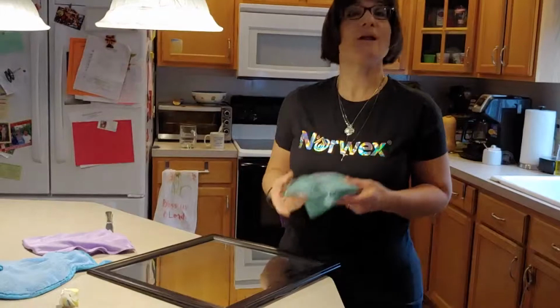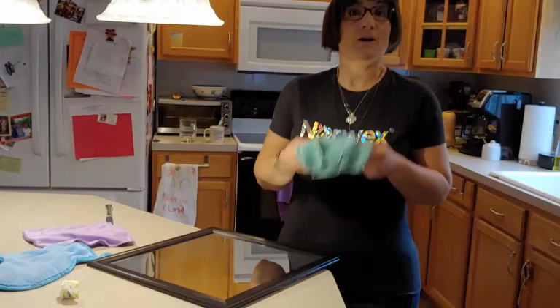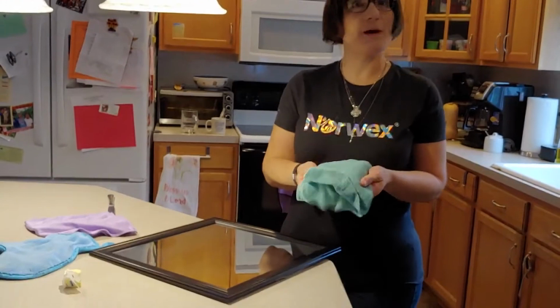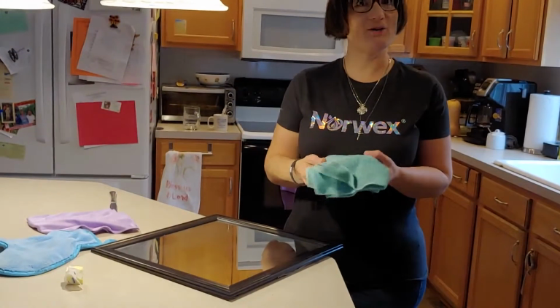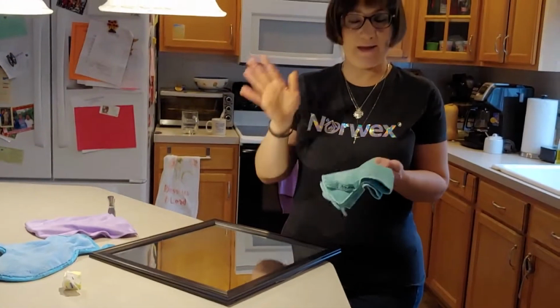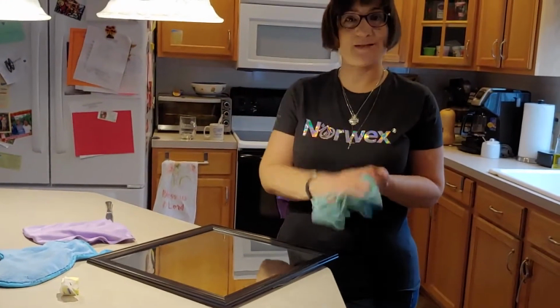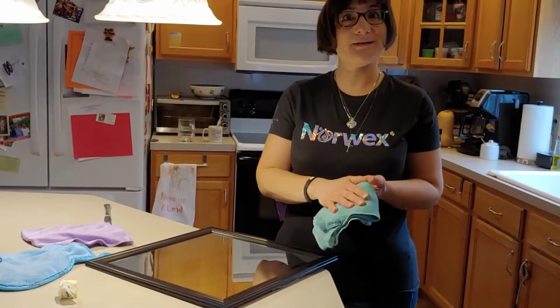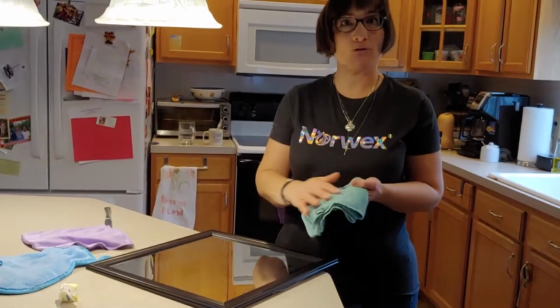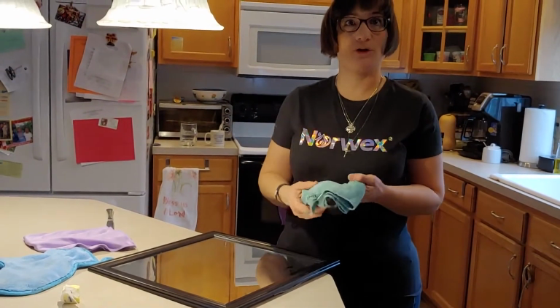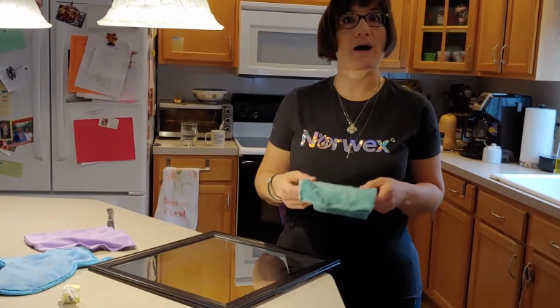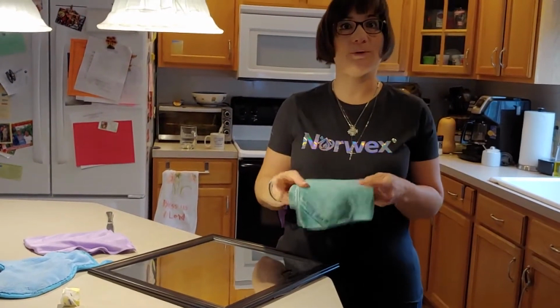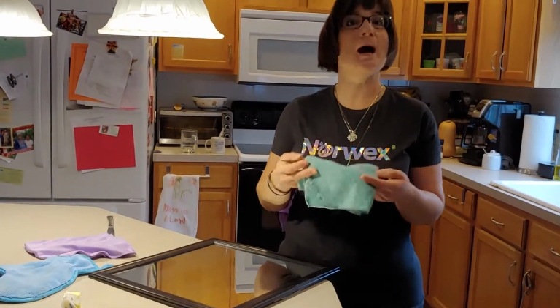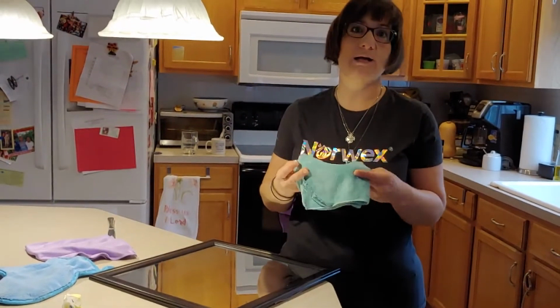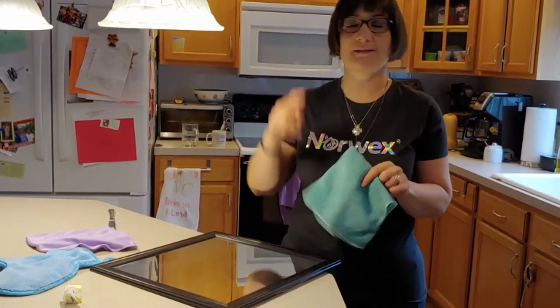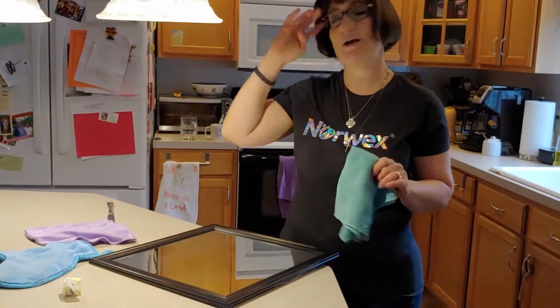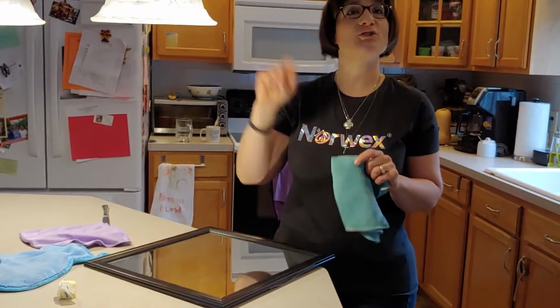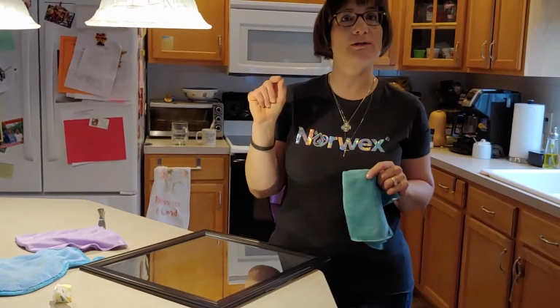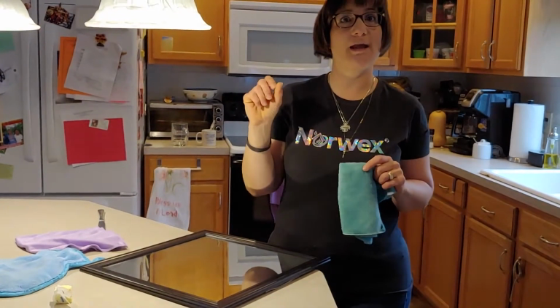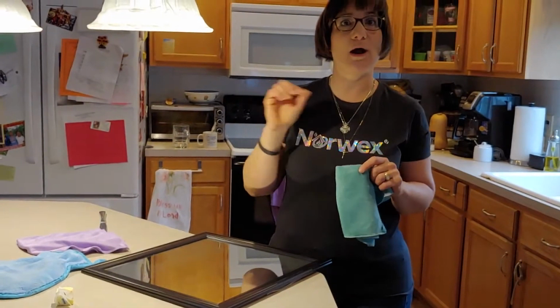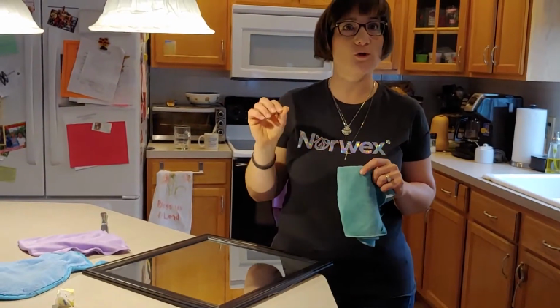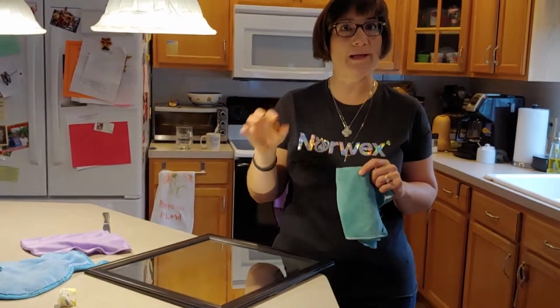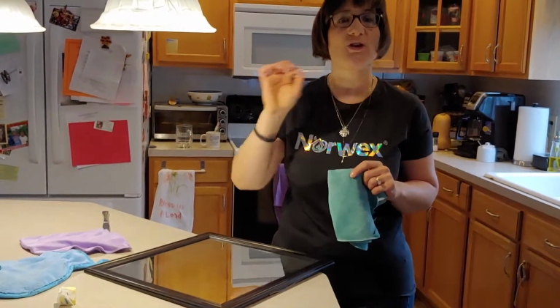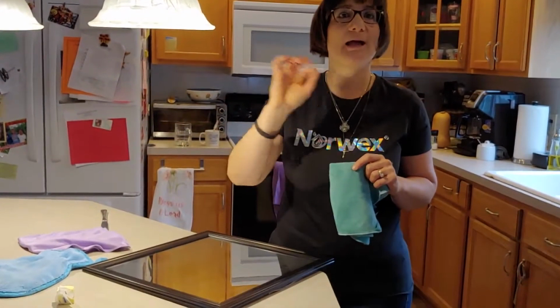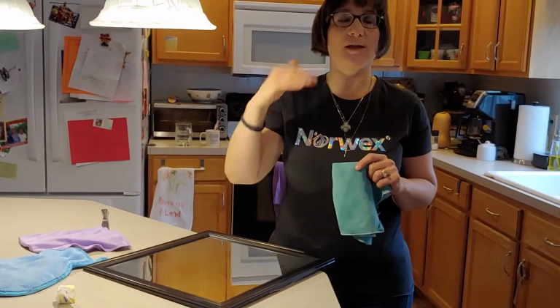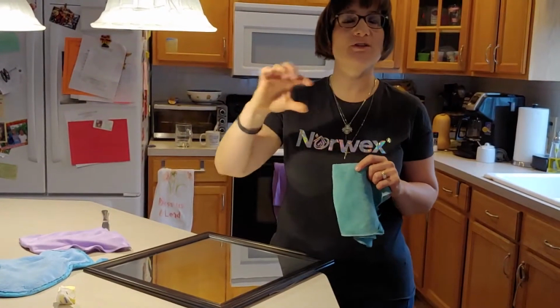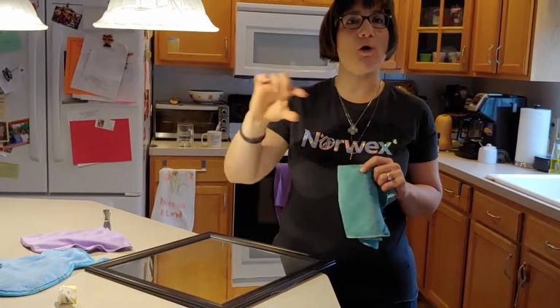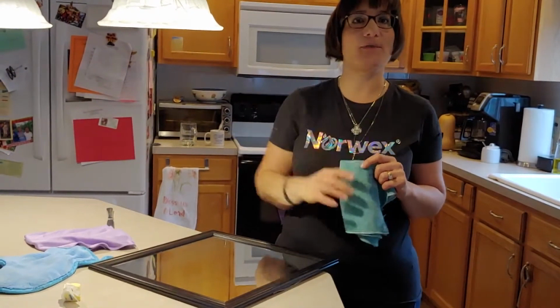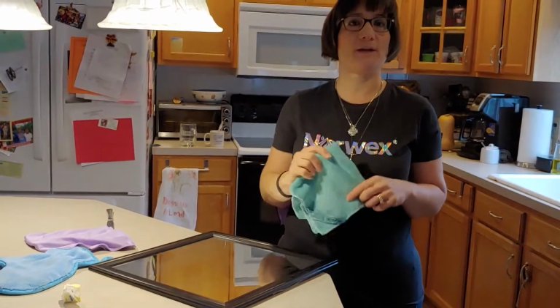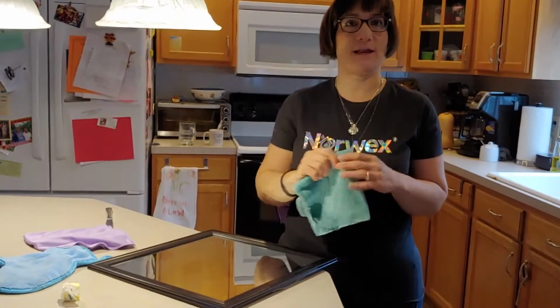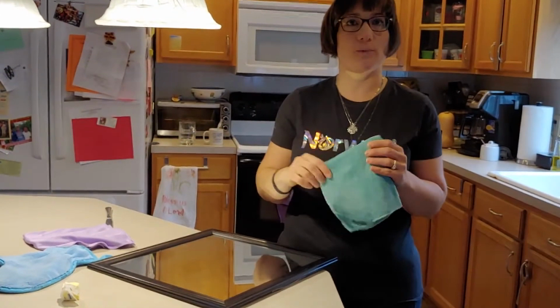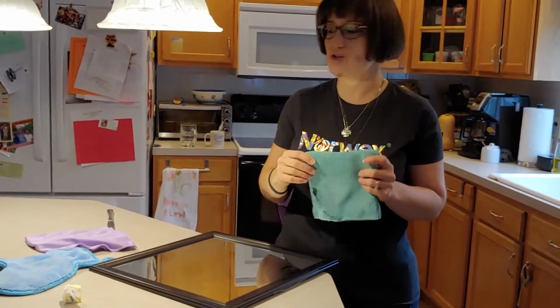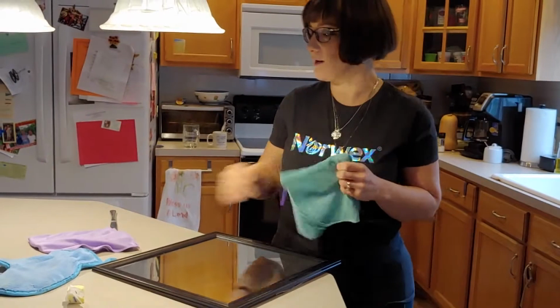I'm going to demo our three top products. They're actually sold in our household package and in the comments below I'll put the link to that package.